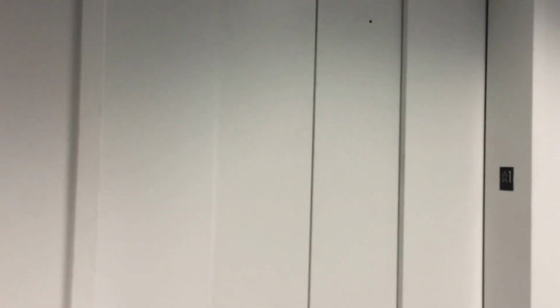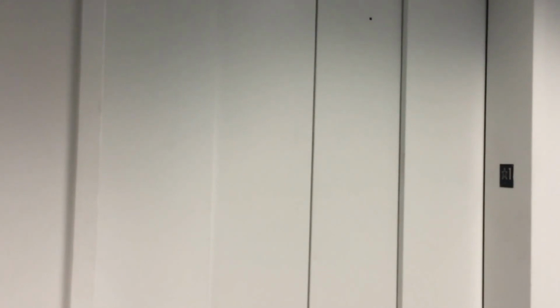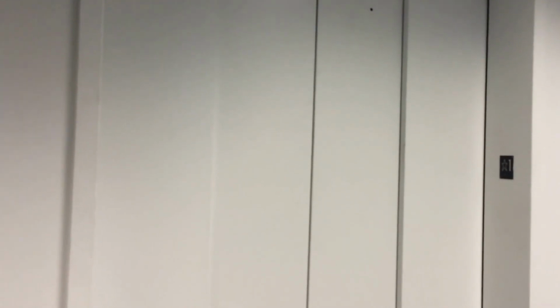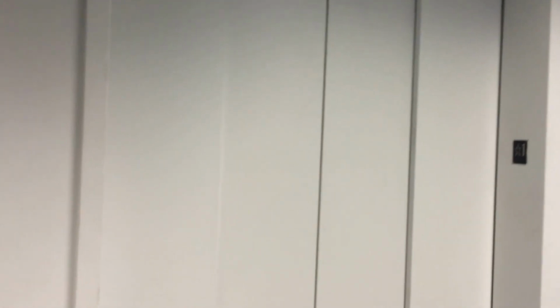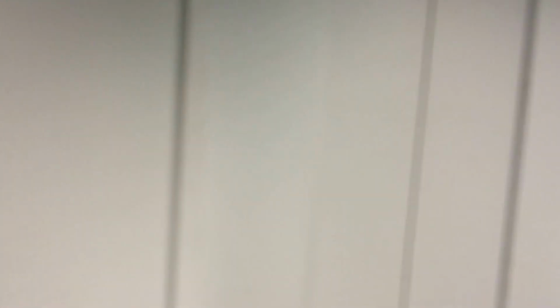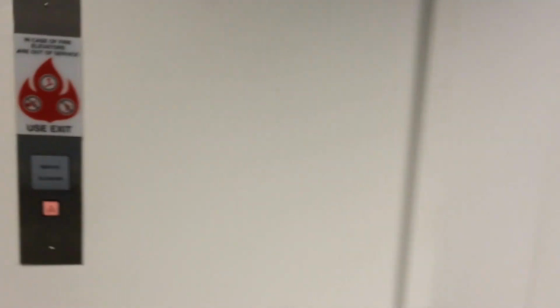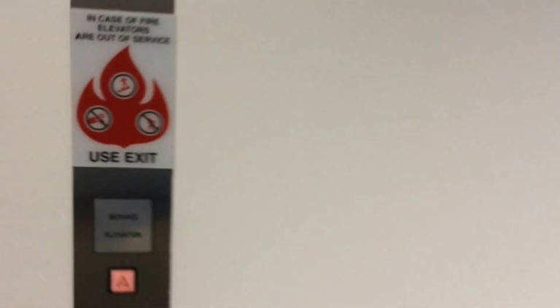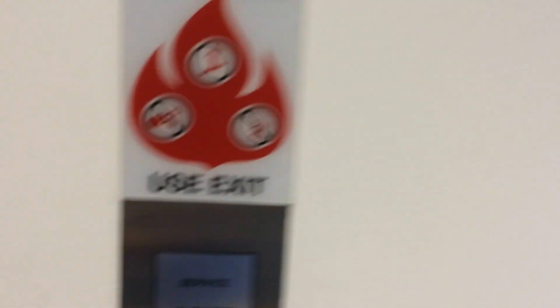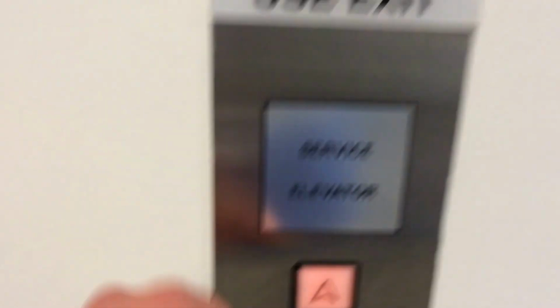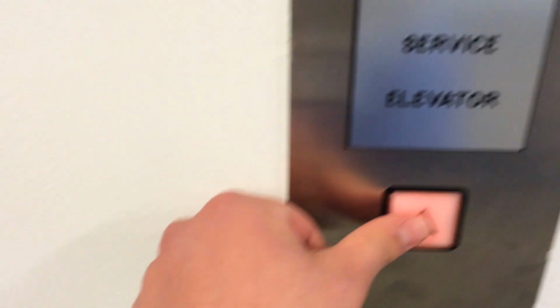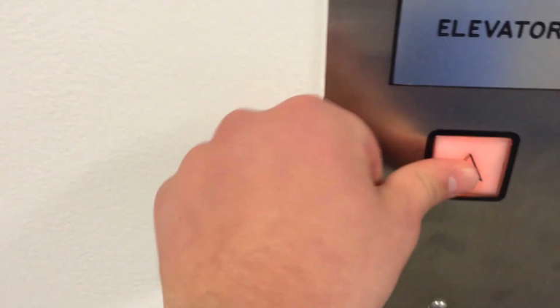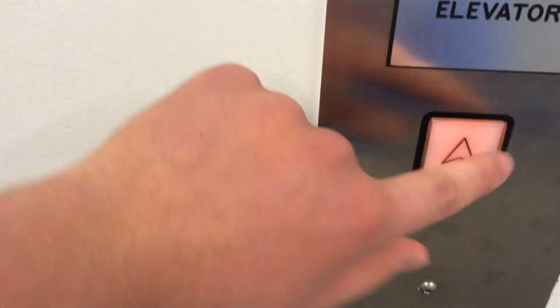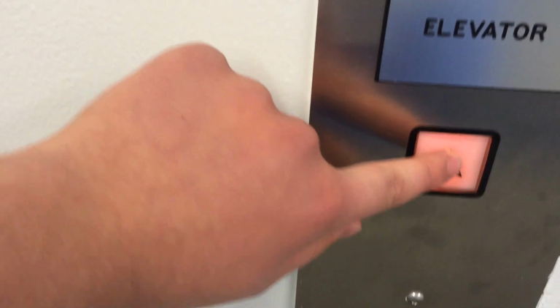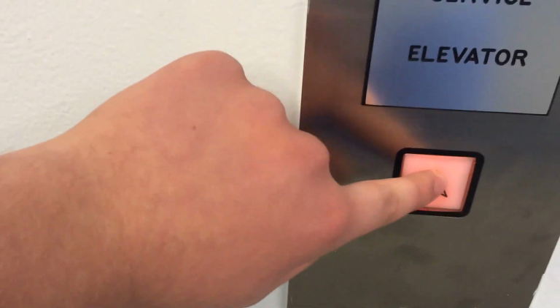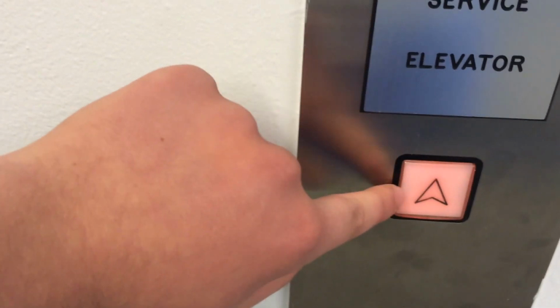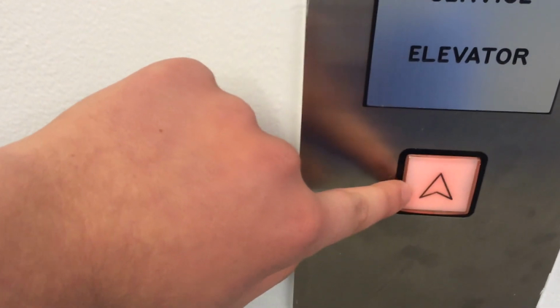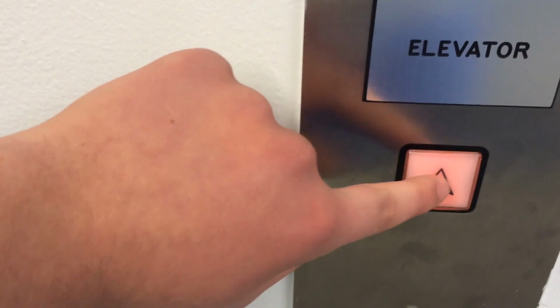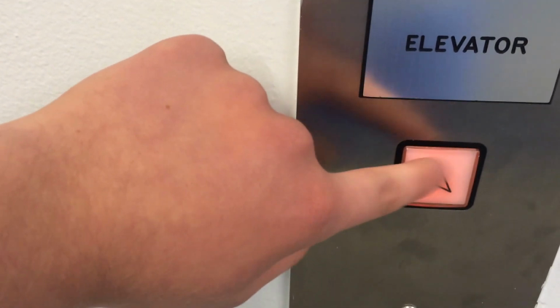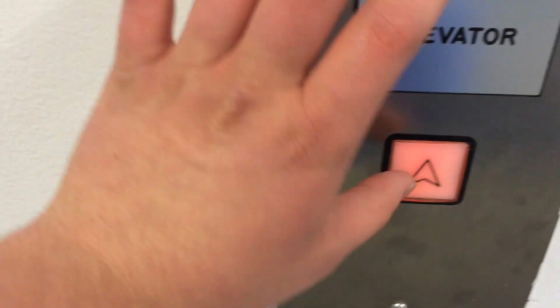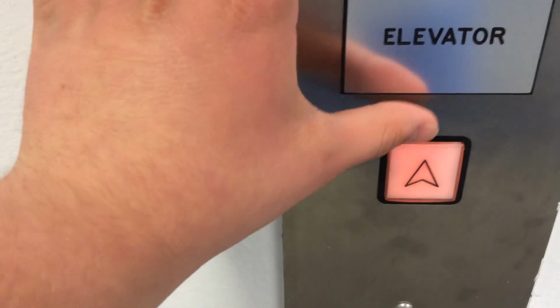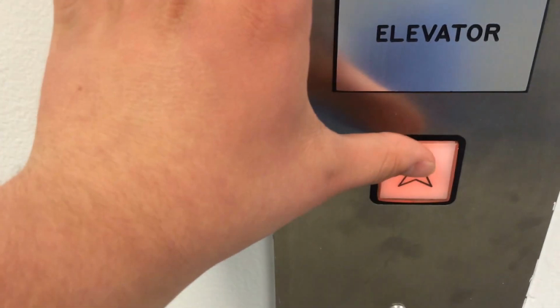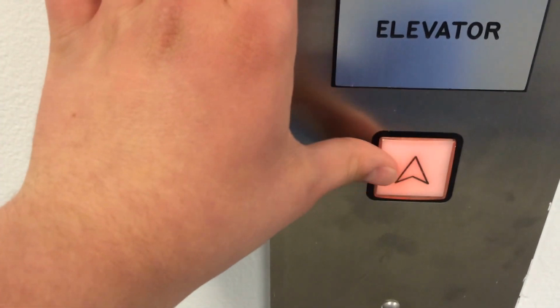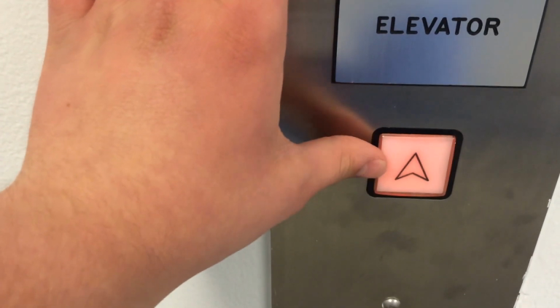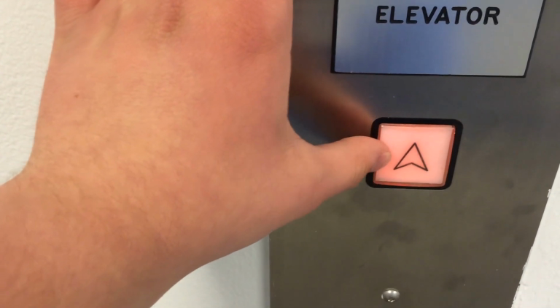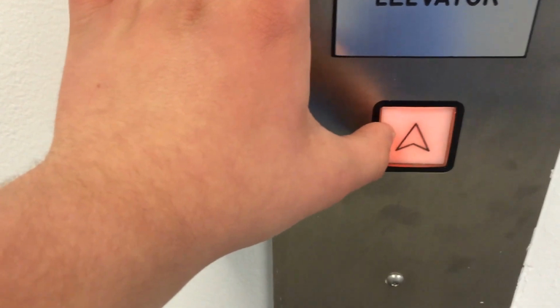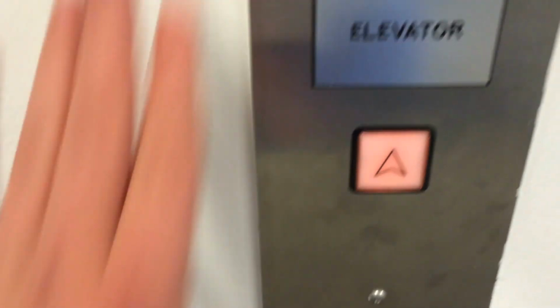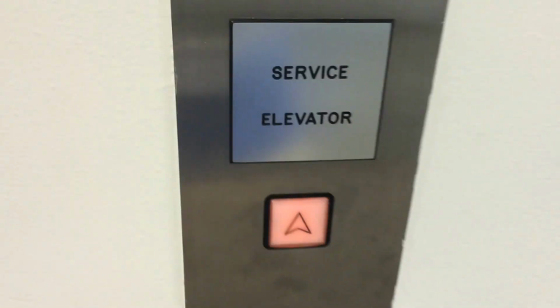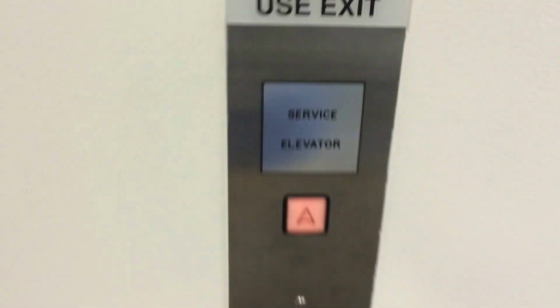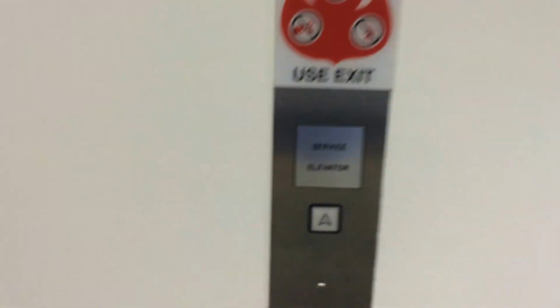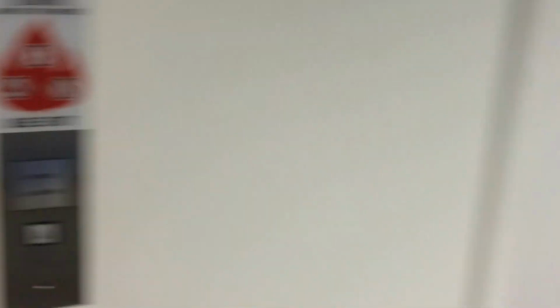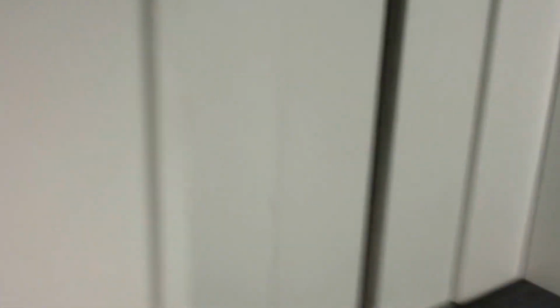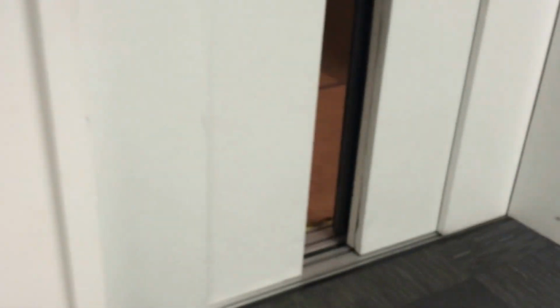It should be coming down soon. I'm not sure if Brent says about this, but I believe this is an Adams signature call button. Here we go.